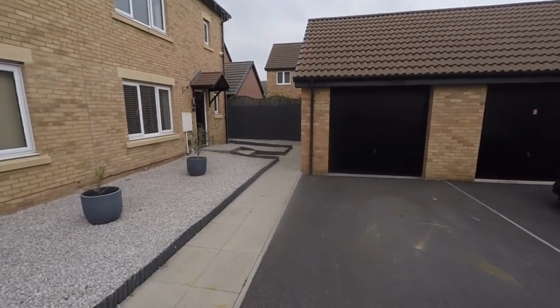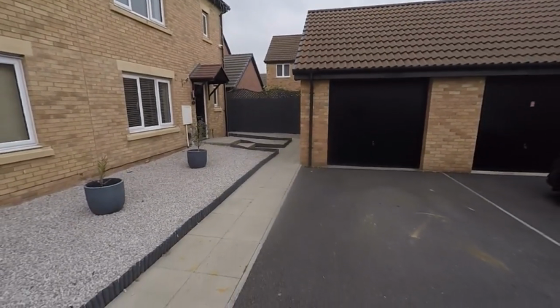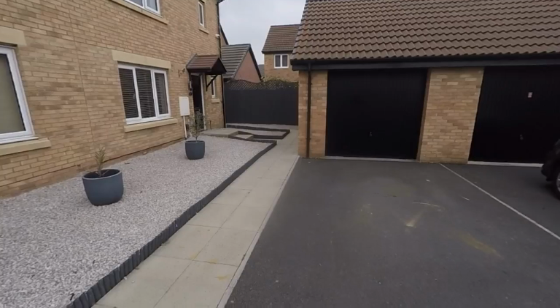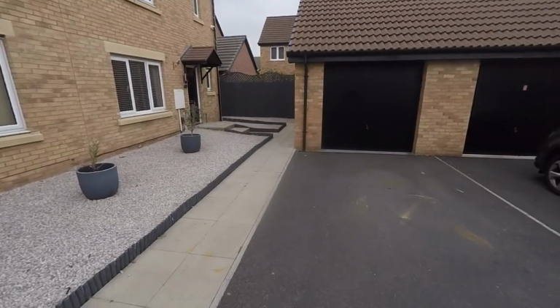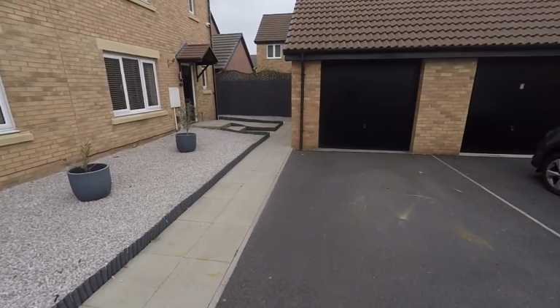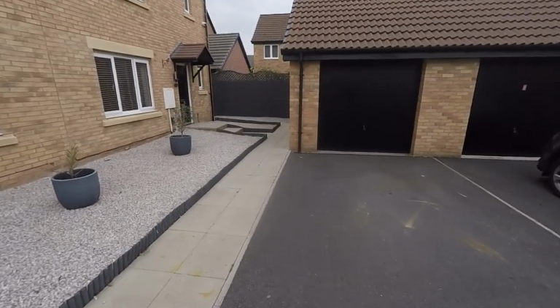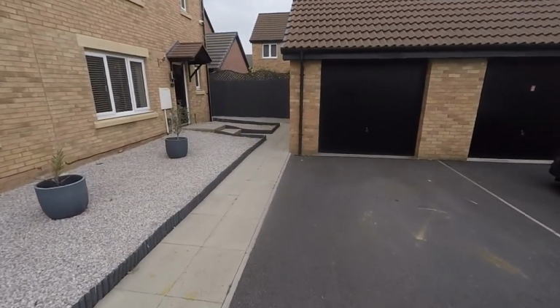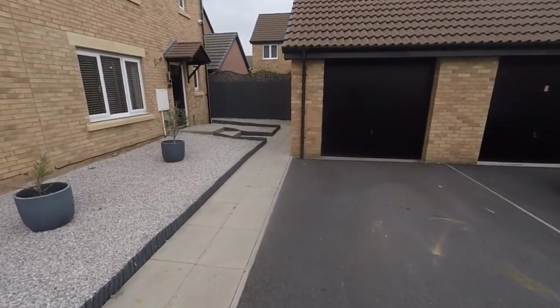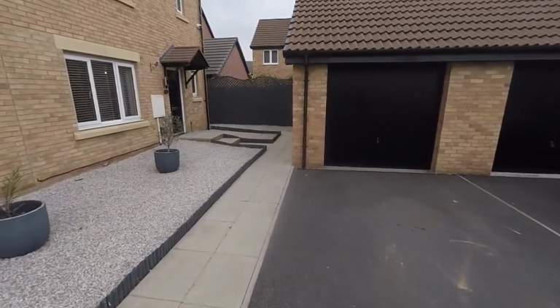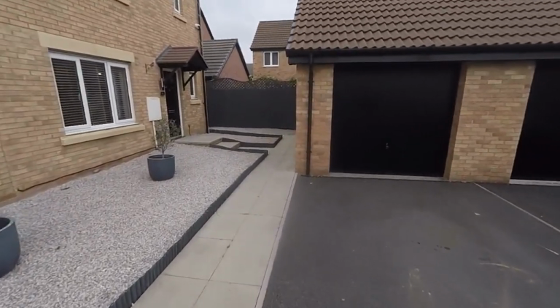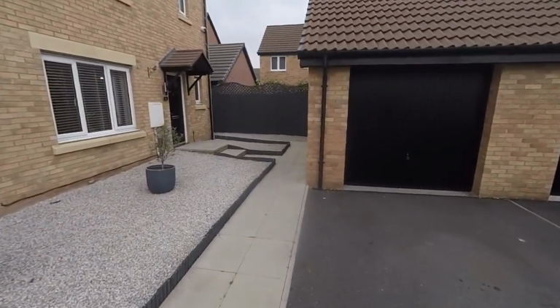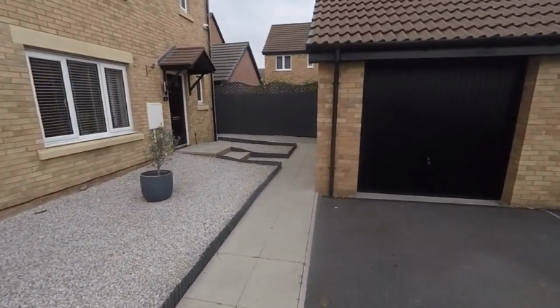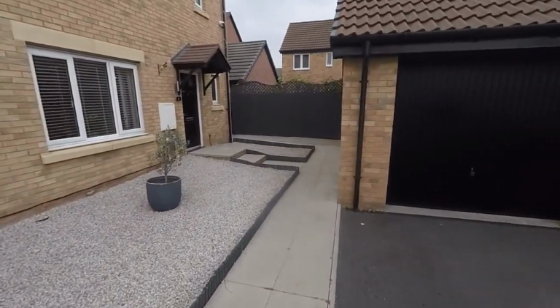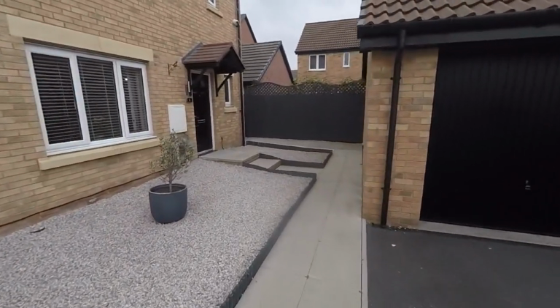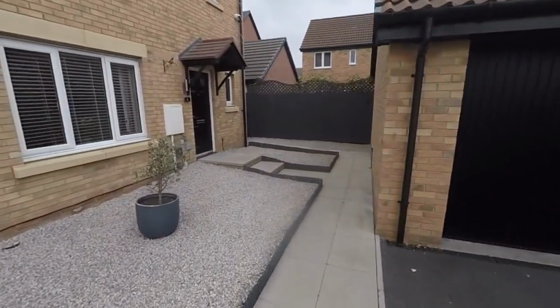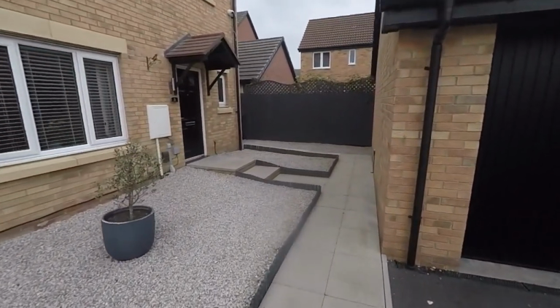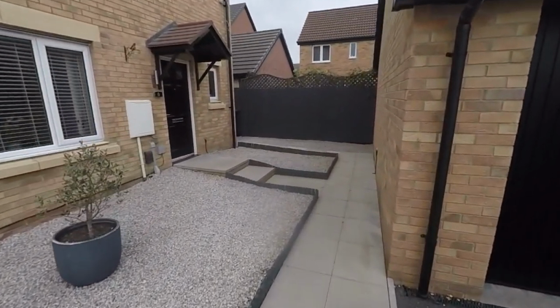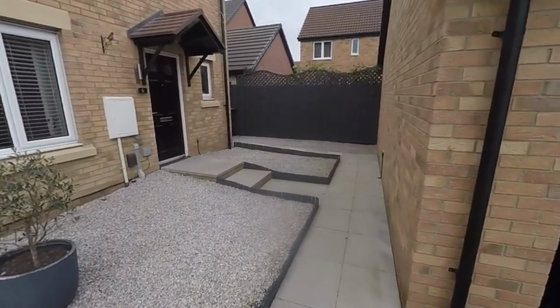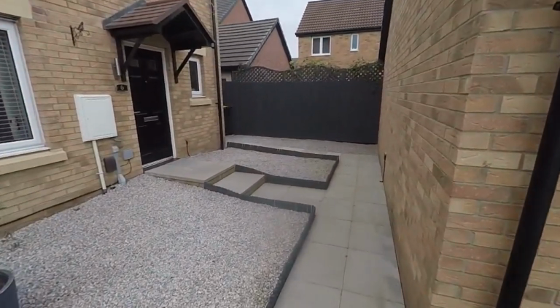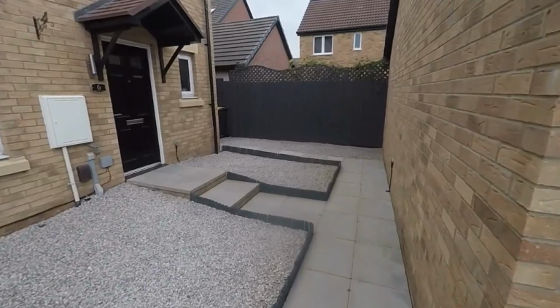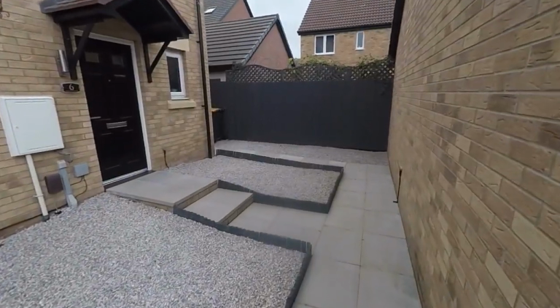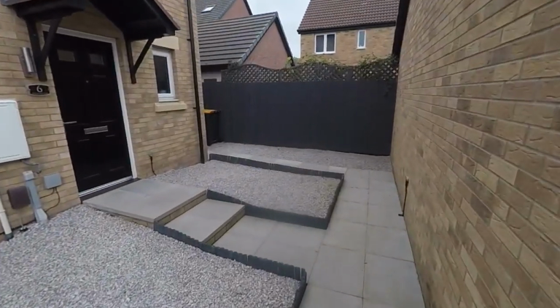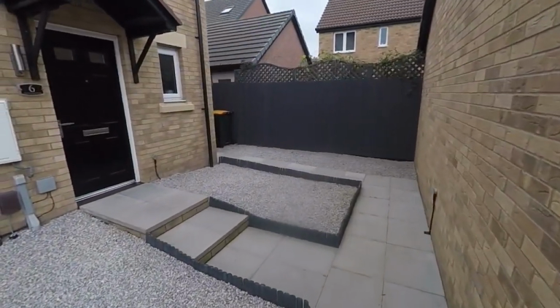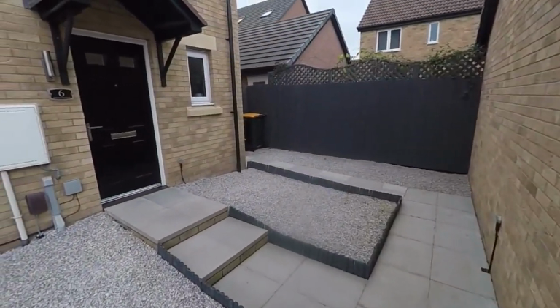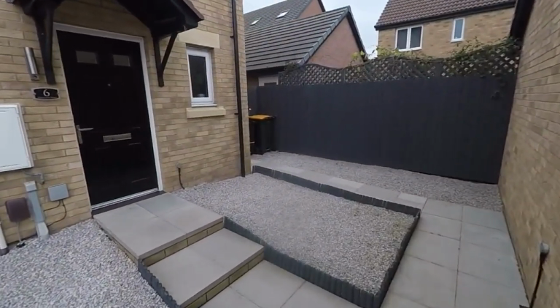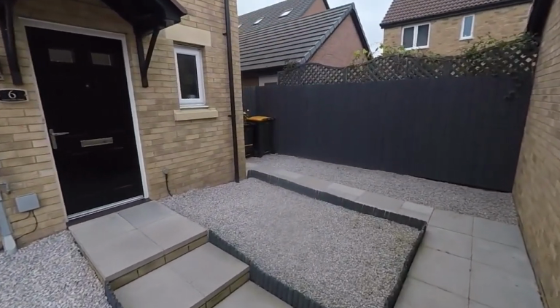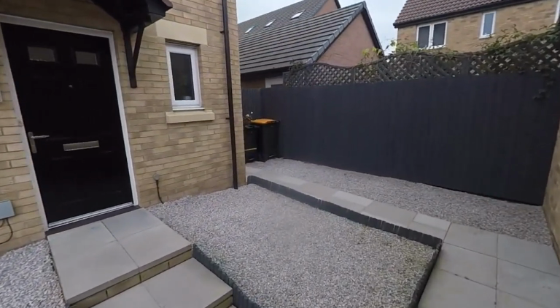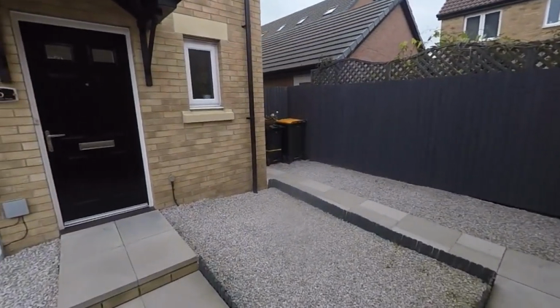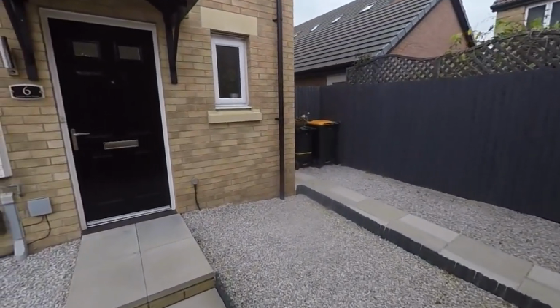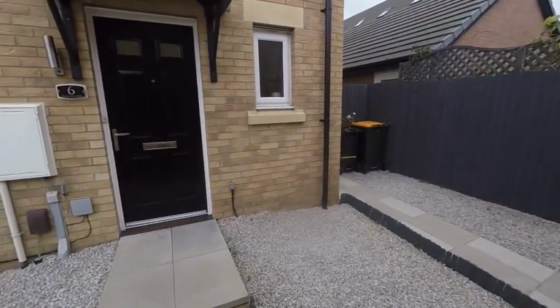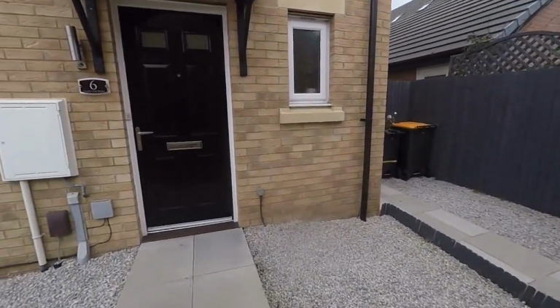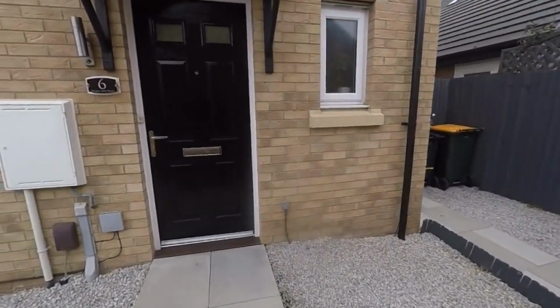Out to the front here we do have a driveway and garage with a path leading up to the front. Lovely stone tip-ins here and you also have side access through to the rear garden.